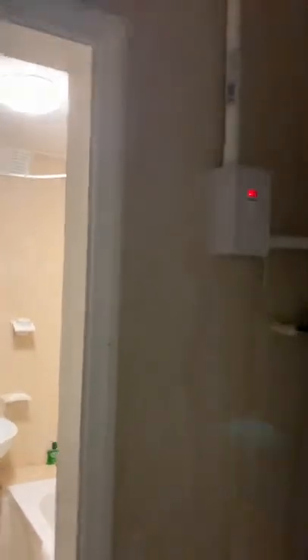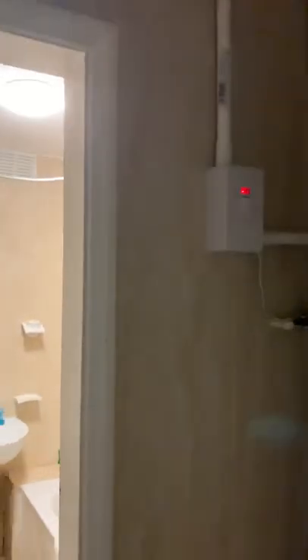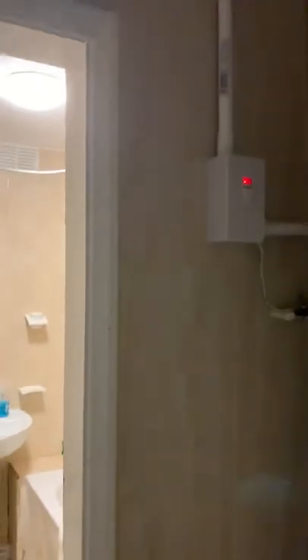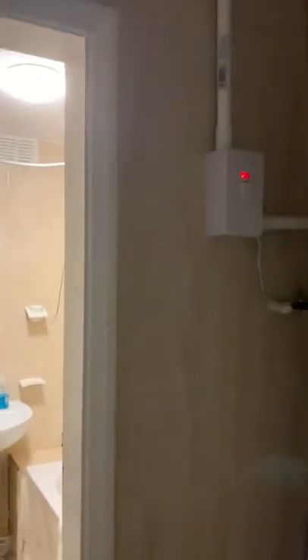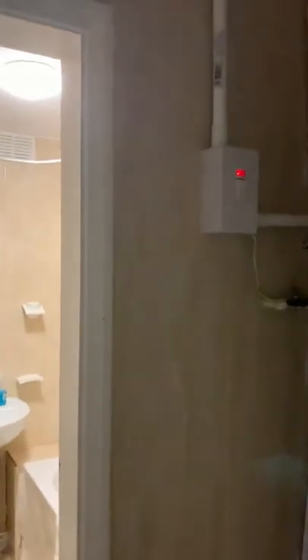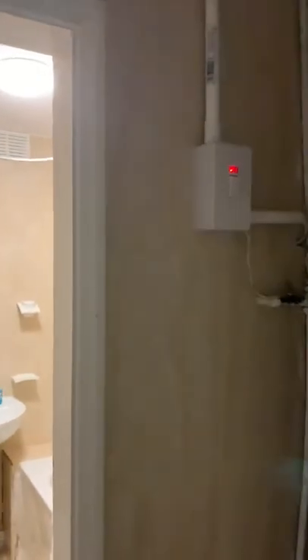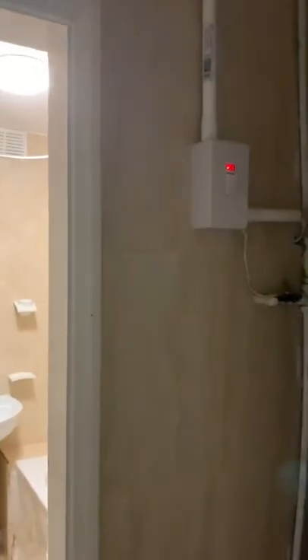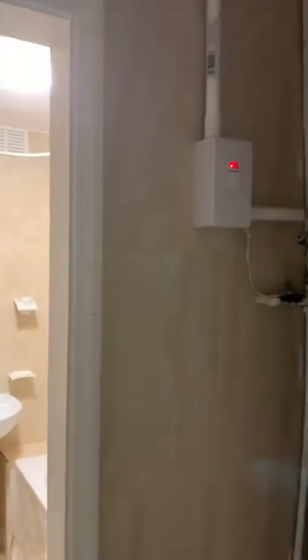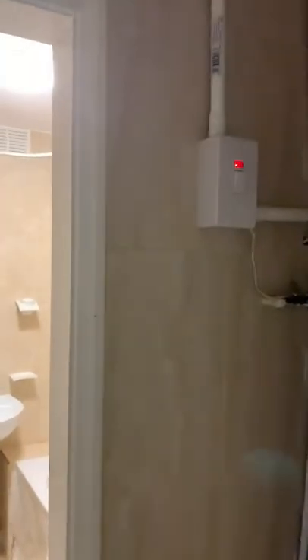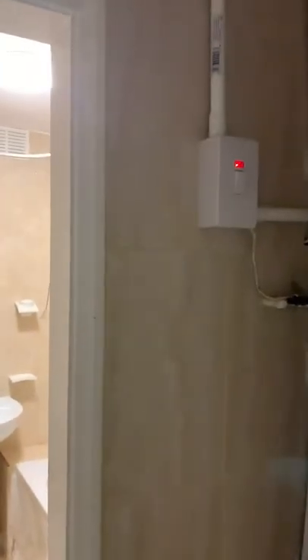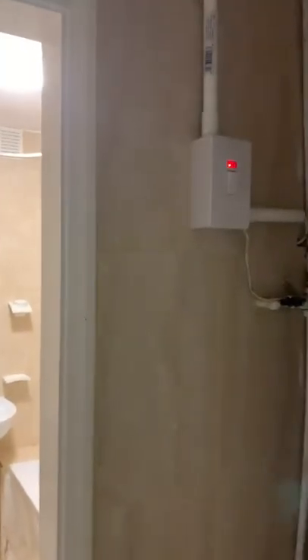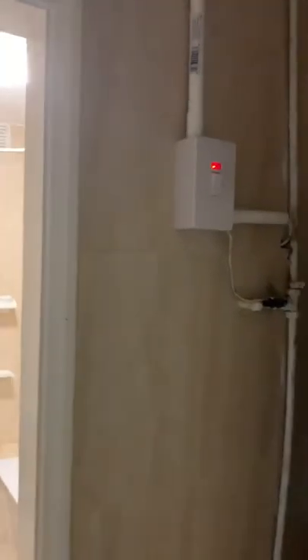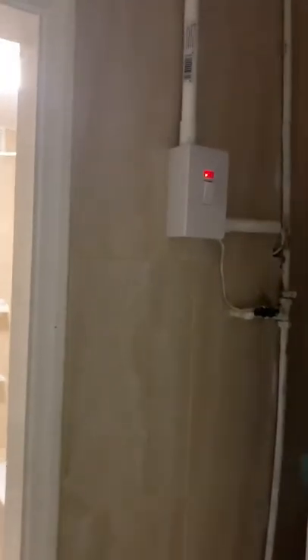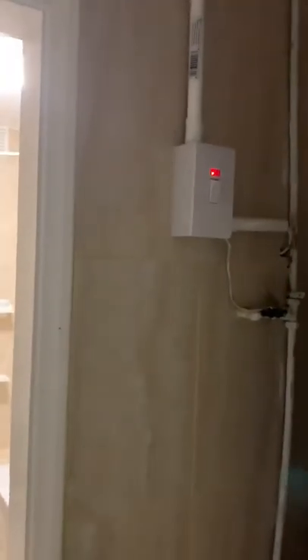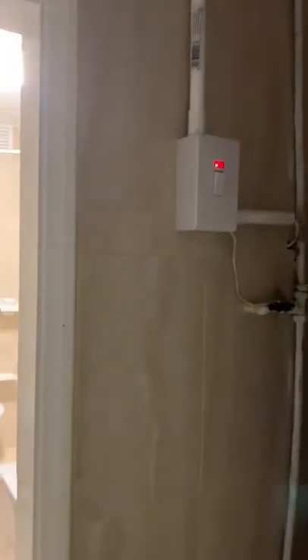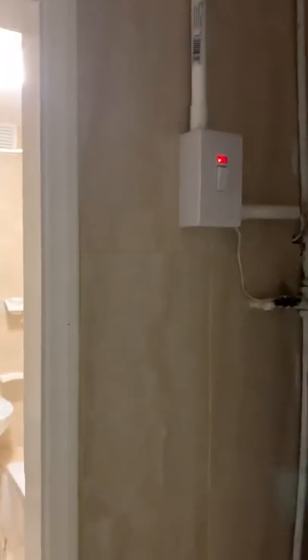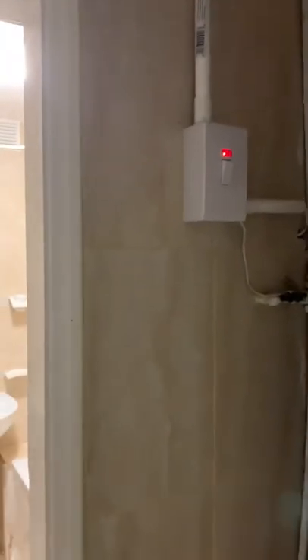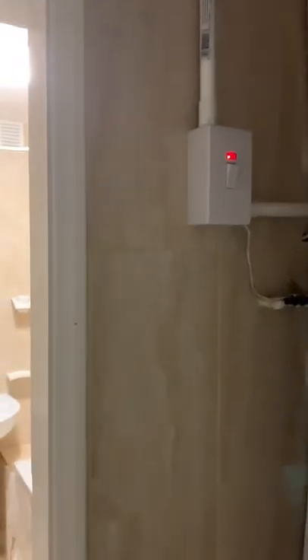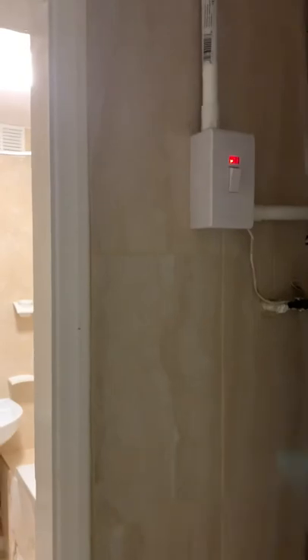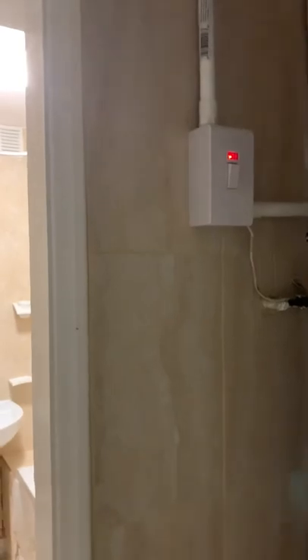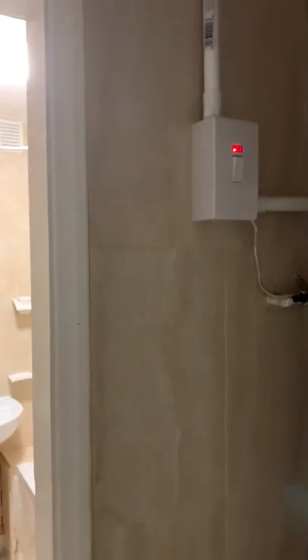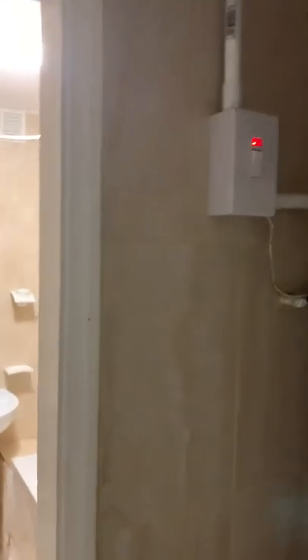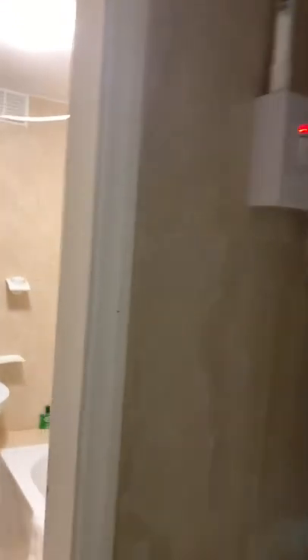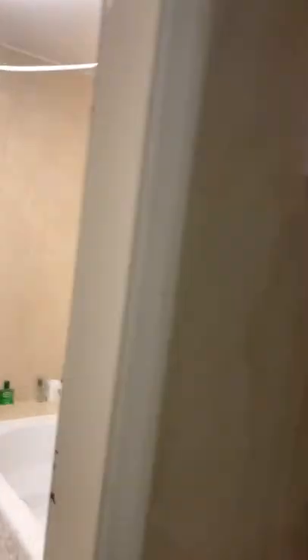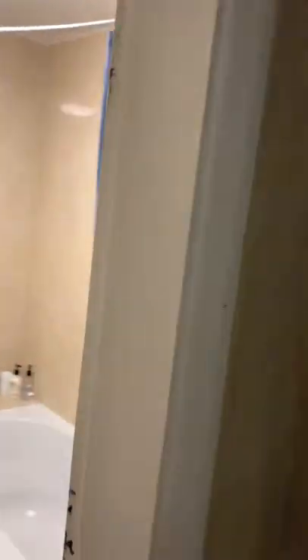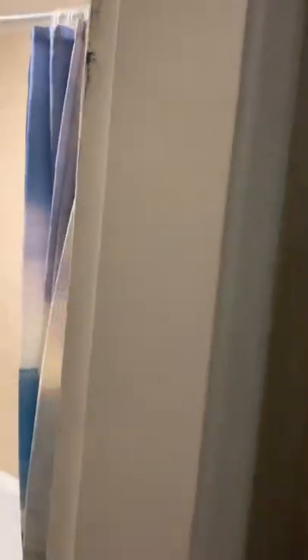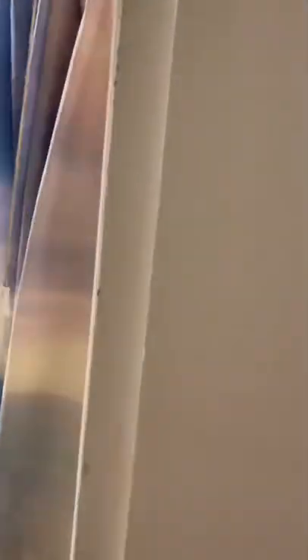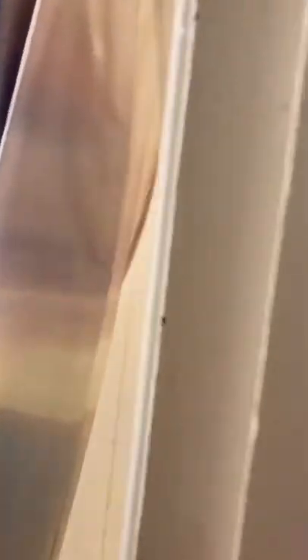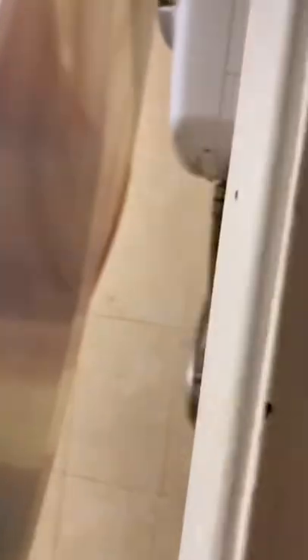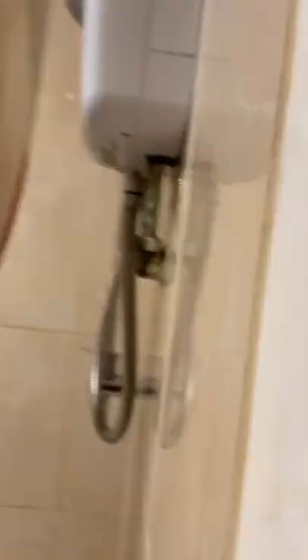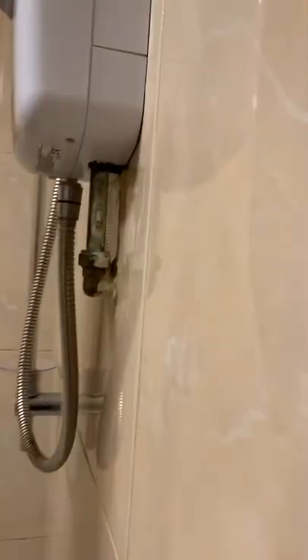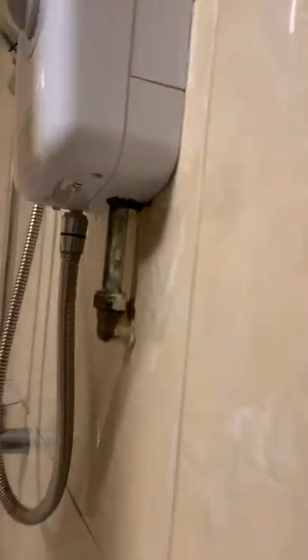Outside the bathroom is a switch and that light should be on. If it's off, switch it on, and then if you come around here there's a shower.